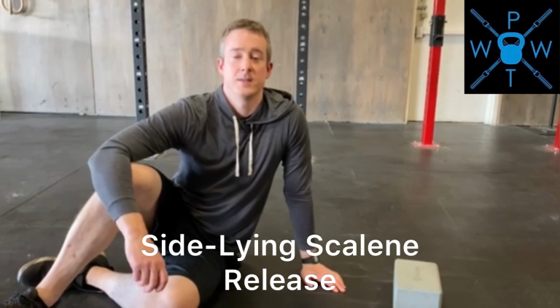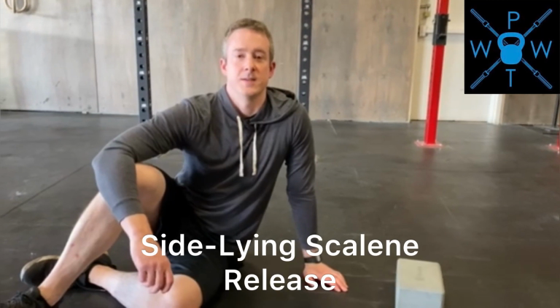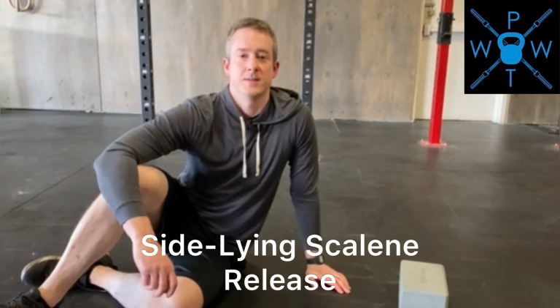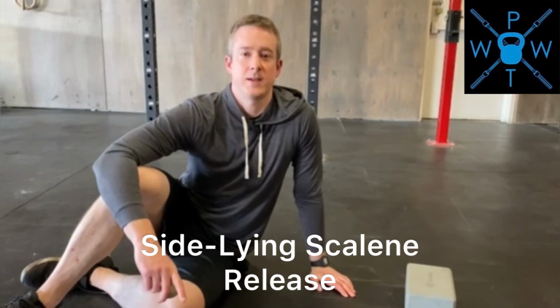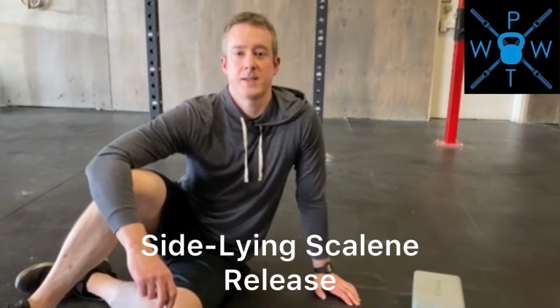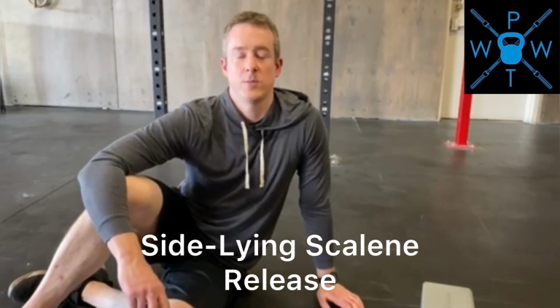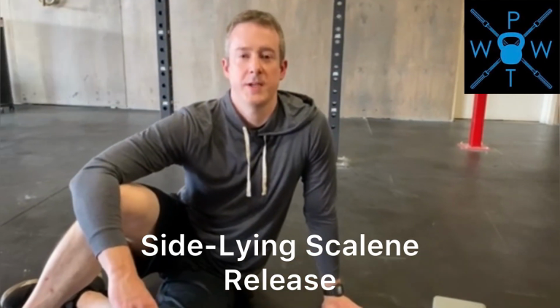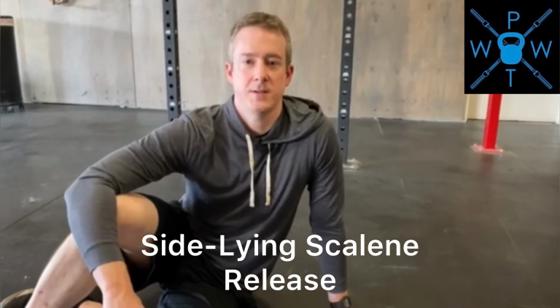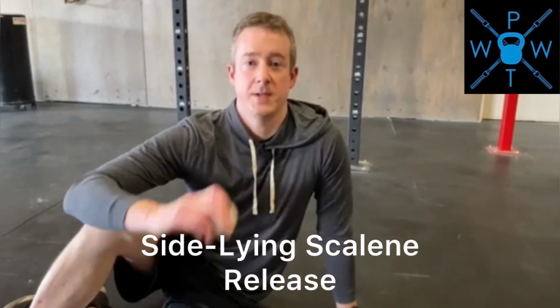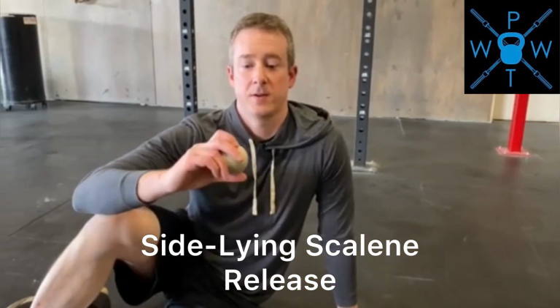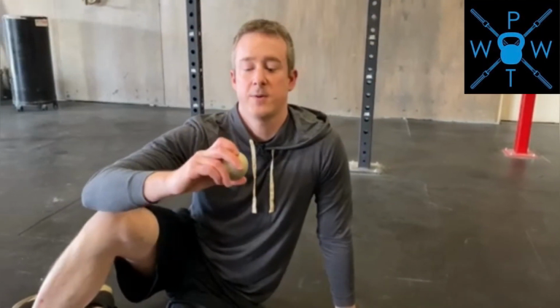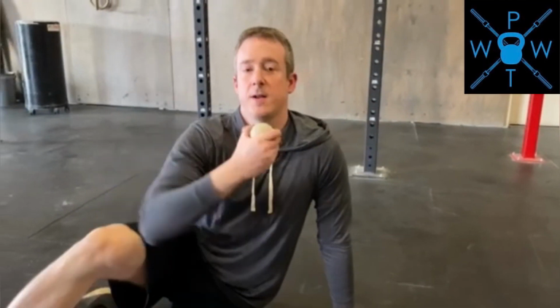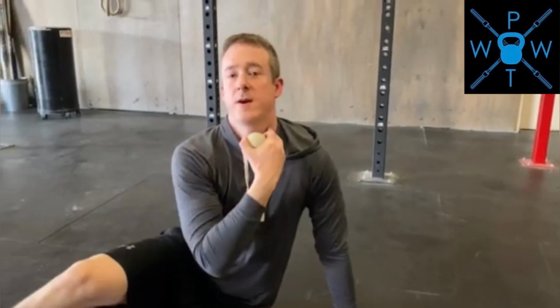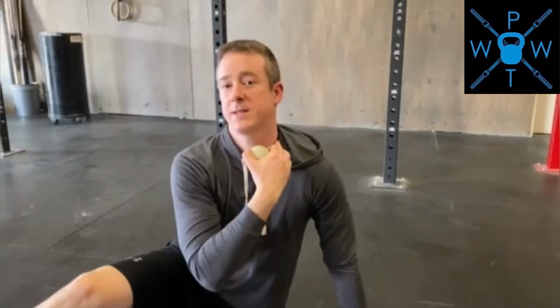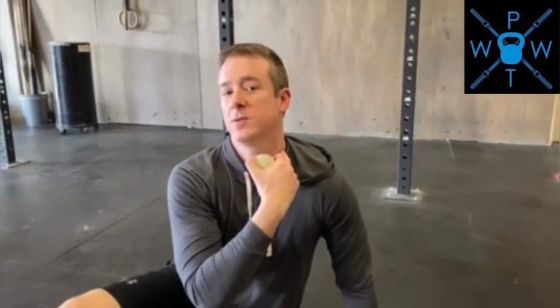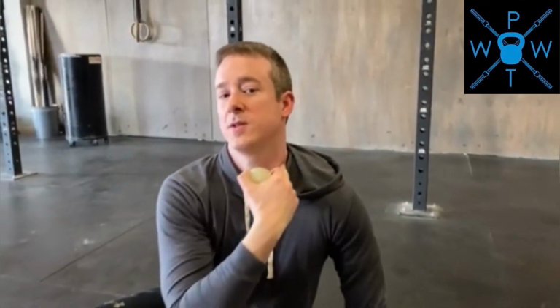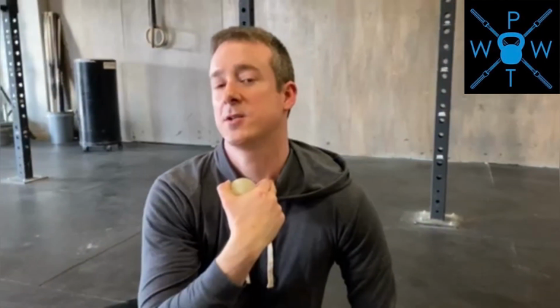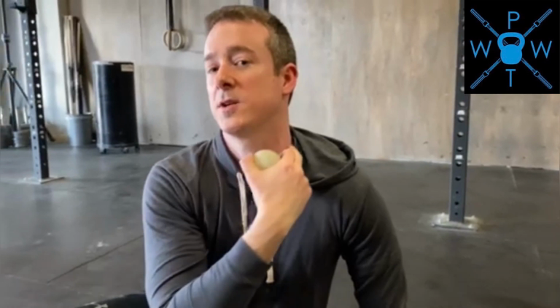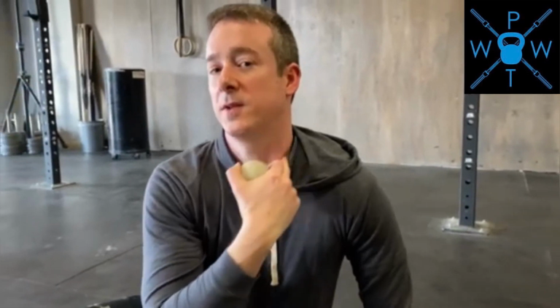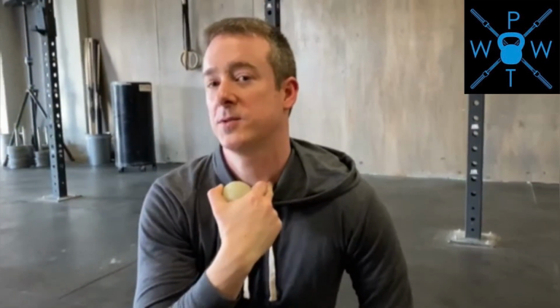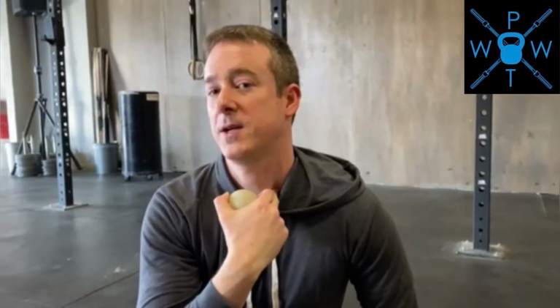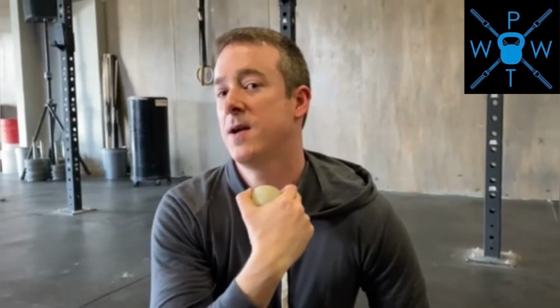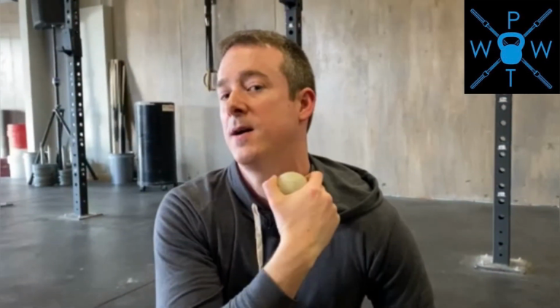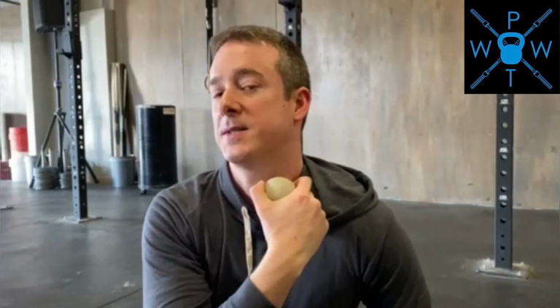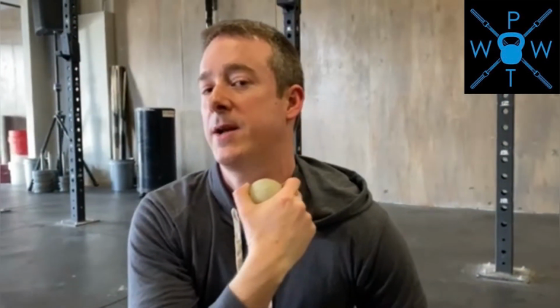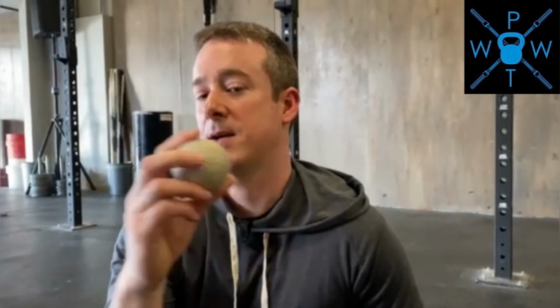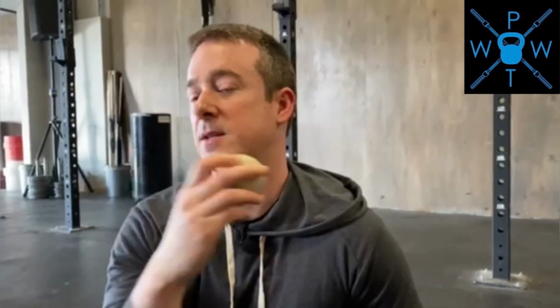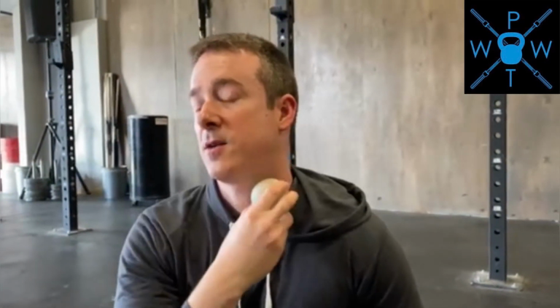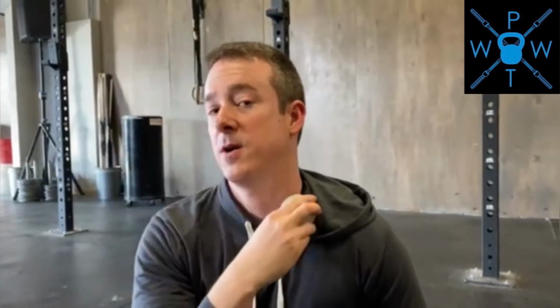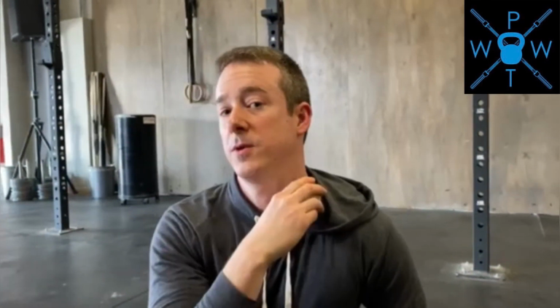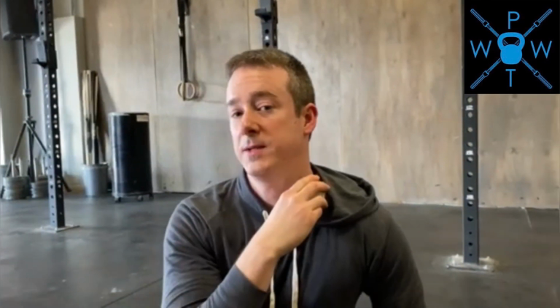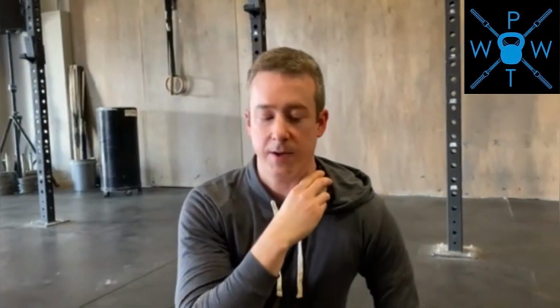This is the sideline scaling mobilization. I'm going to take a lacrosse ball and find my scalenes, which are the guitar string-feeling muscles right here on the side of my neck. I'm going to take the lacrosse ball and put it right into that area.